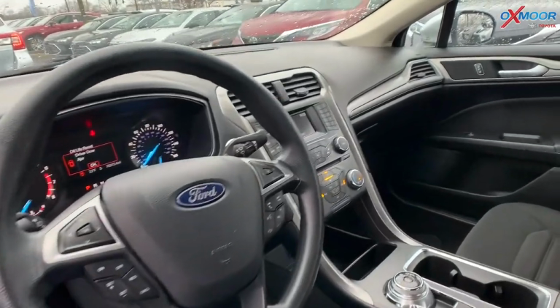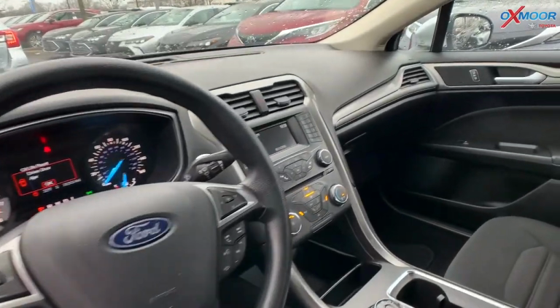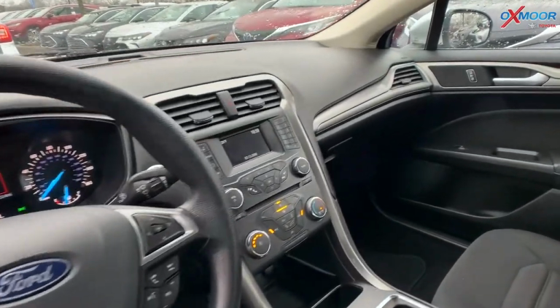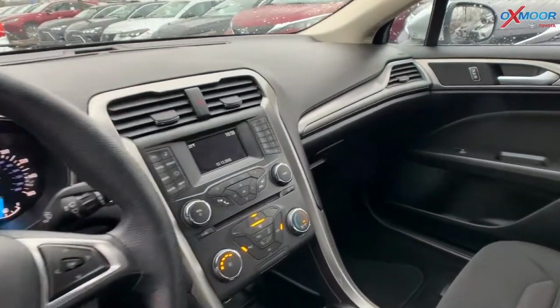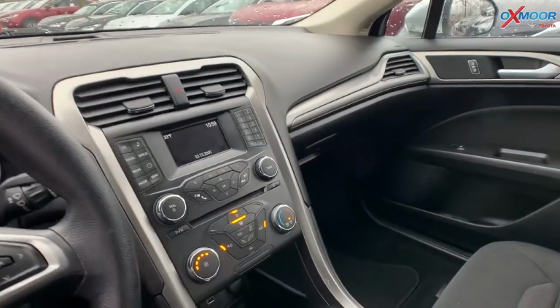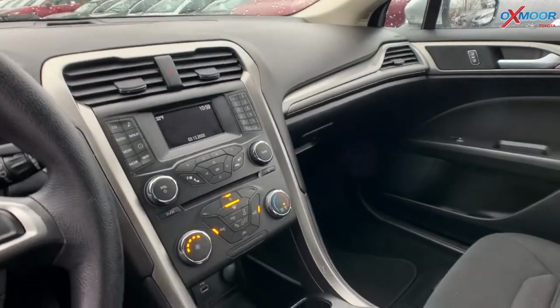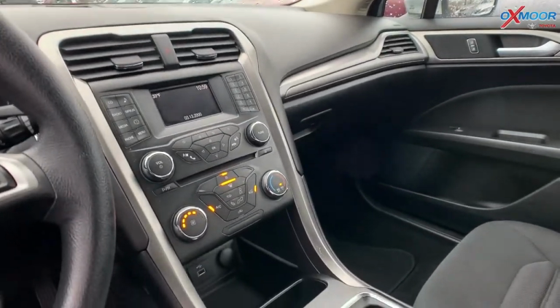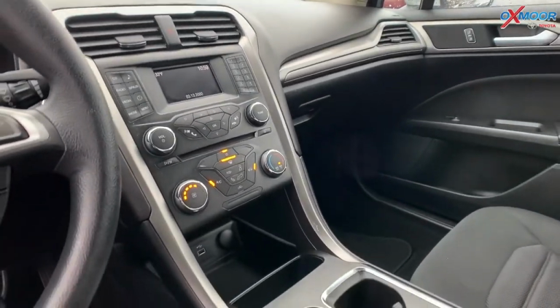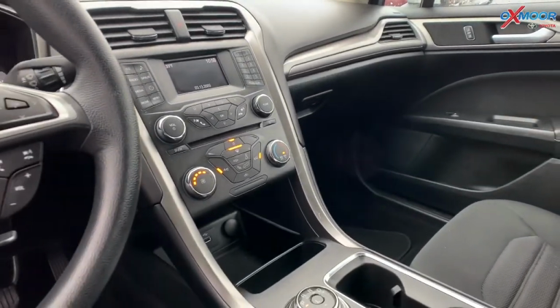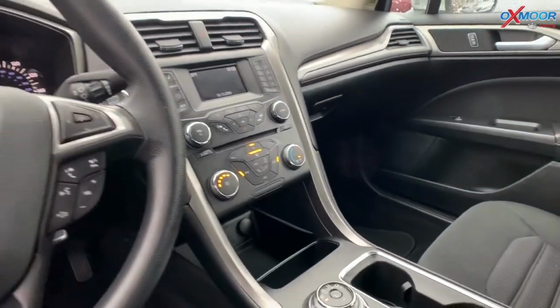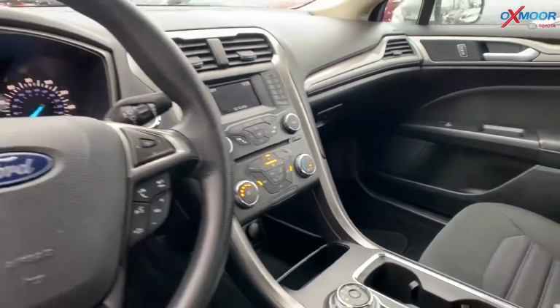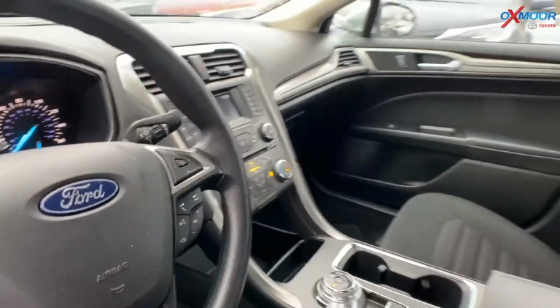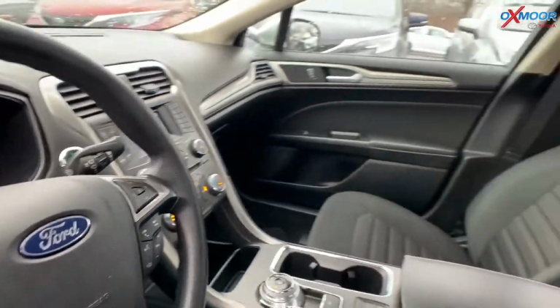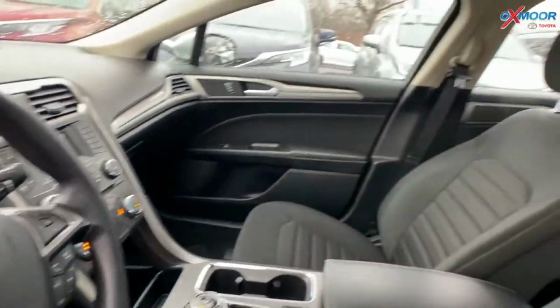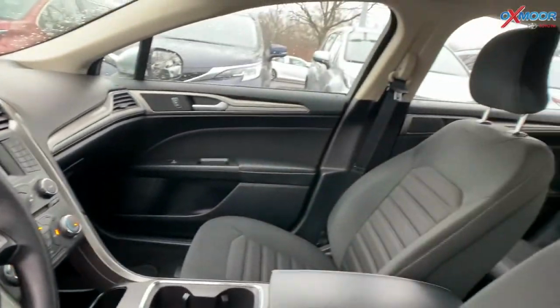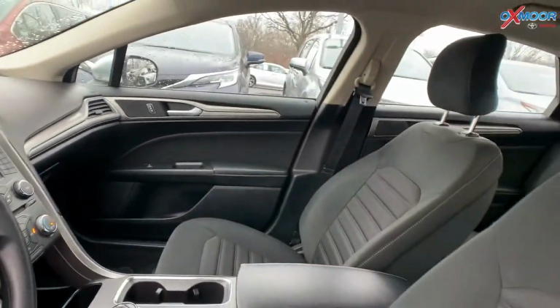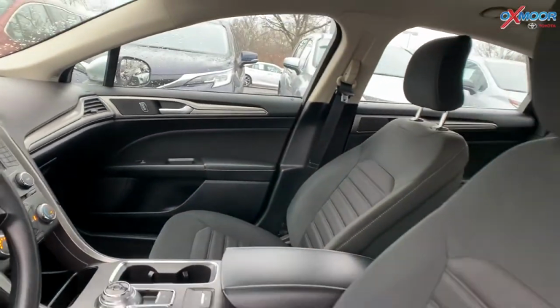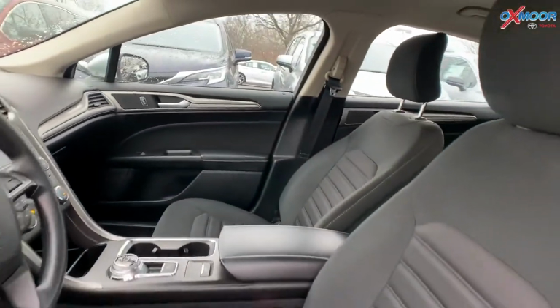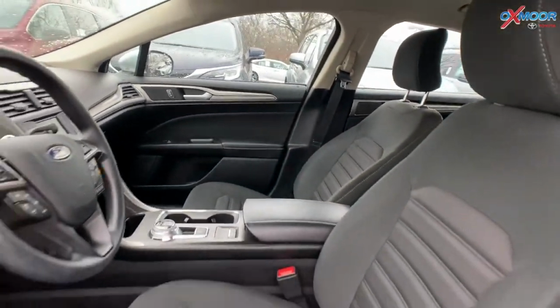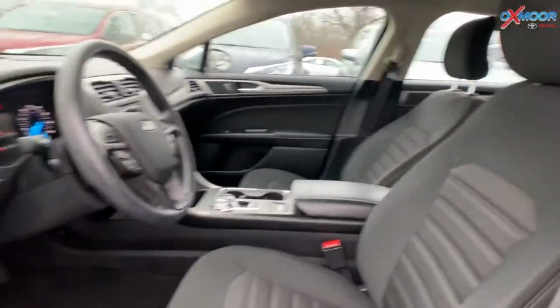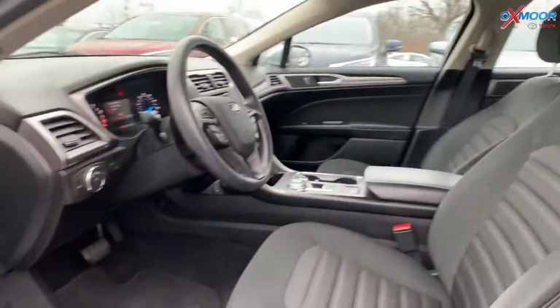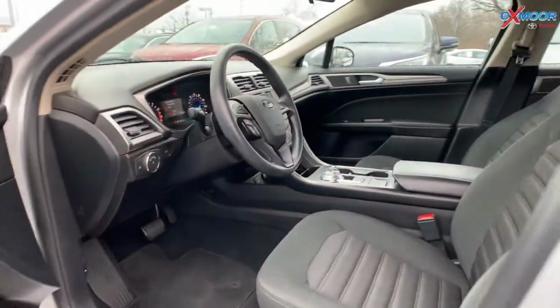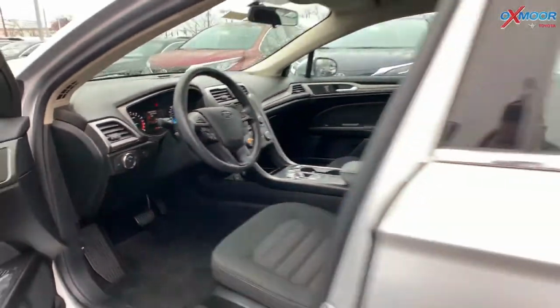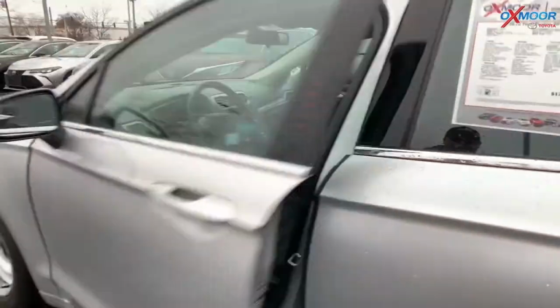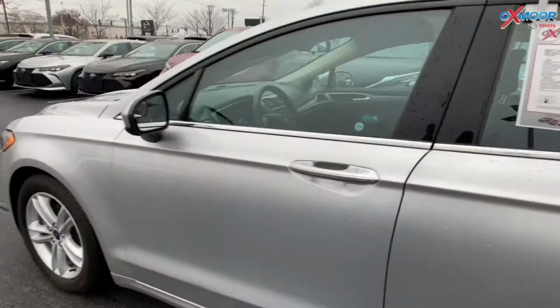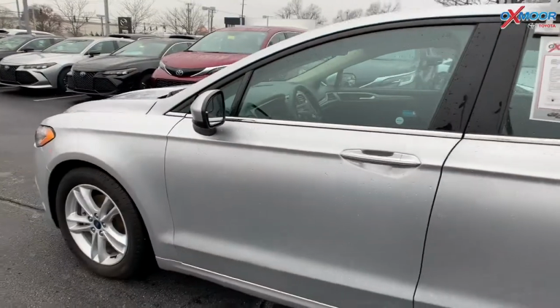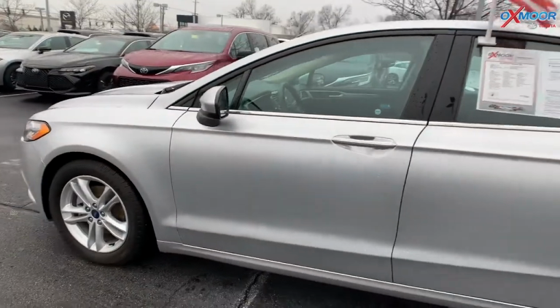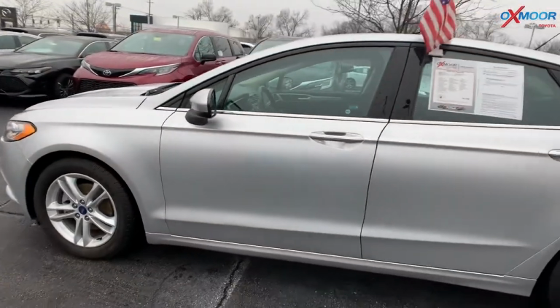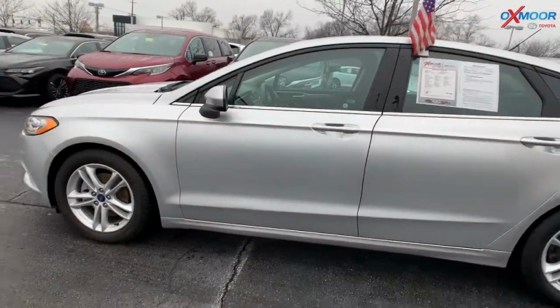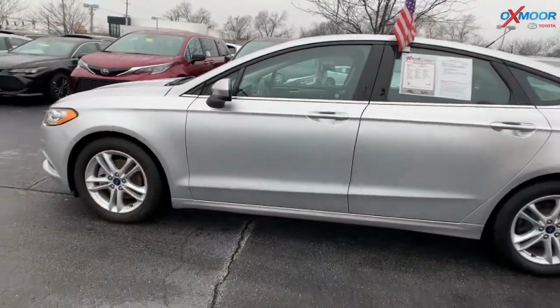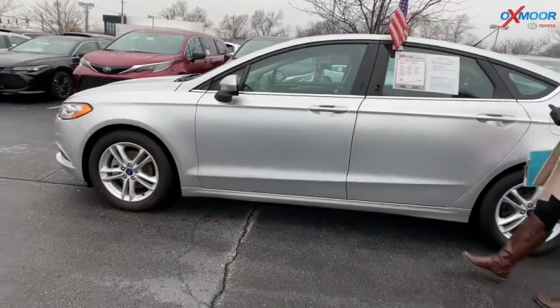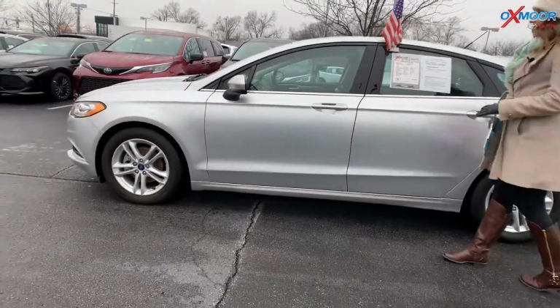It is also super clean inside and out. The interior is in a medium light stone. Mileage is 76,303 miles and the price is $12,000.